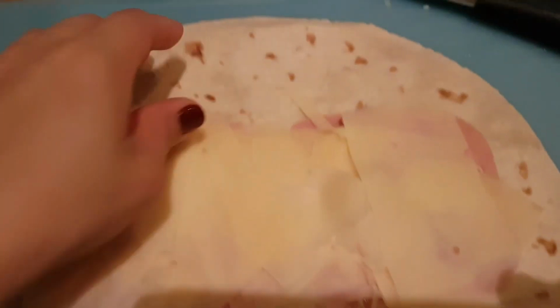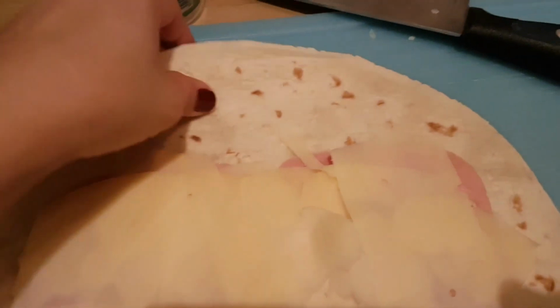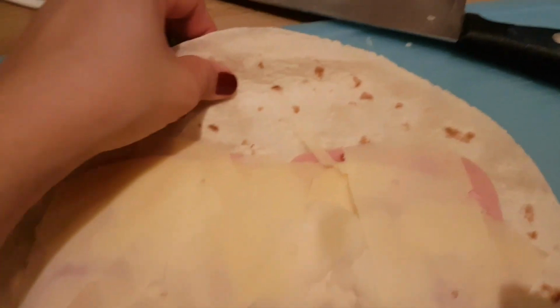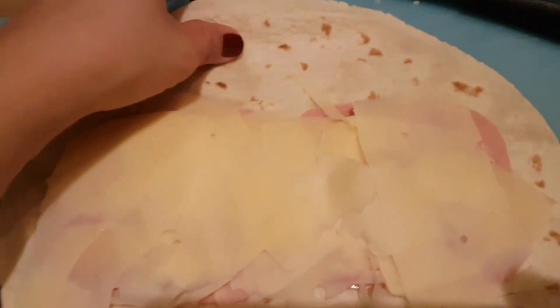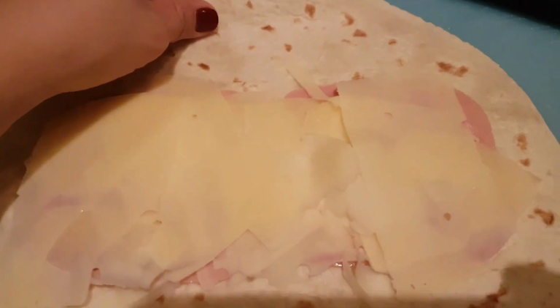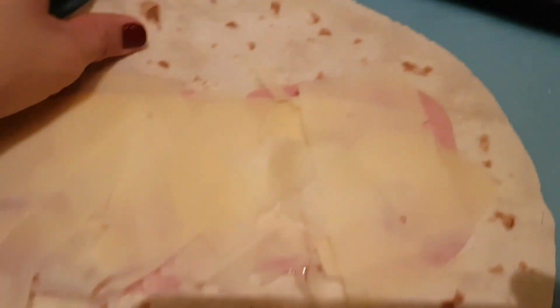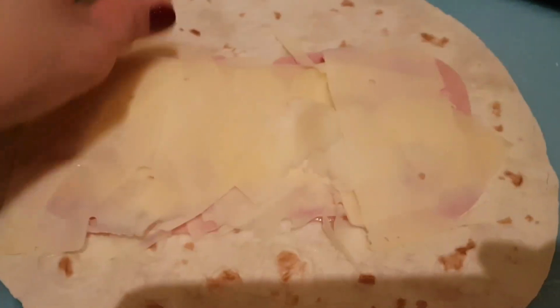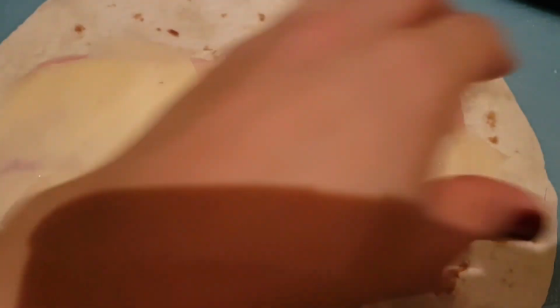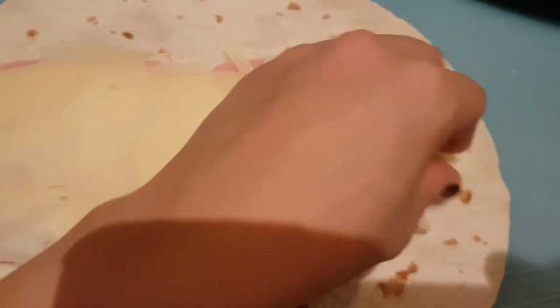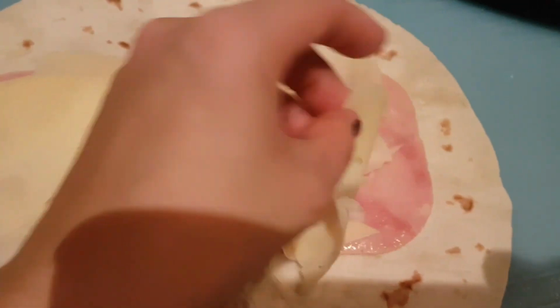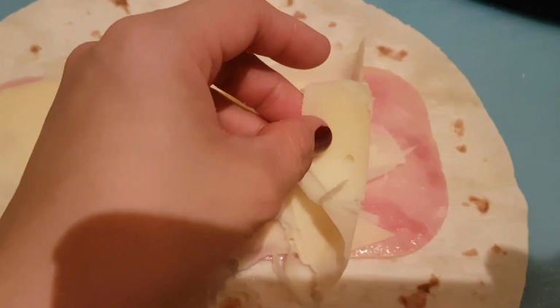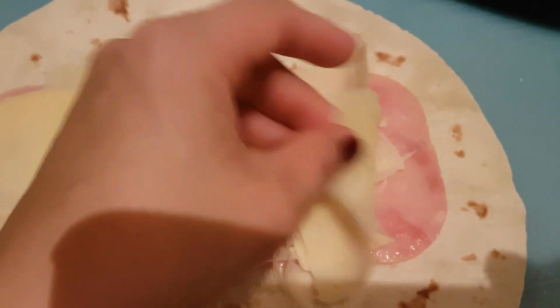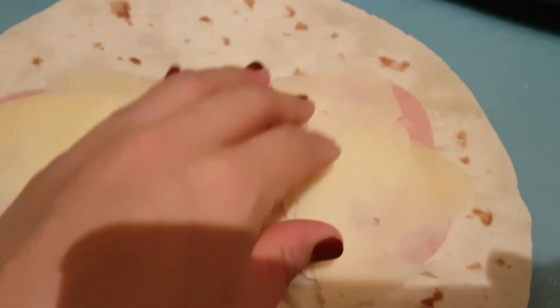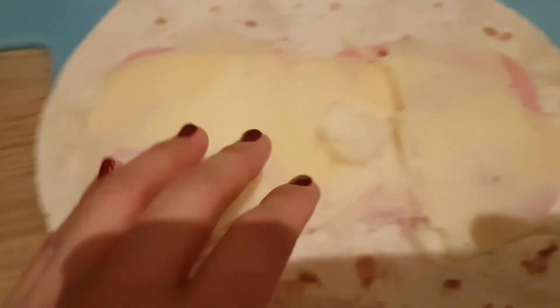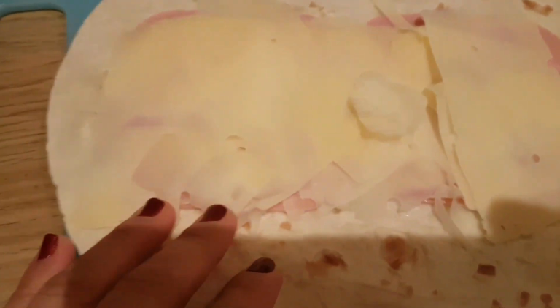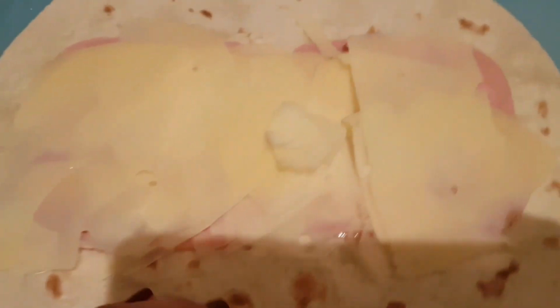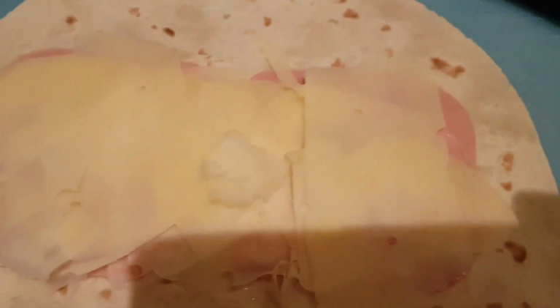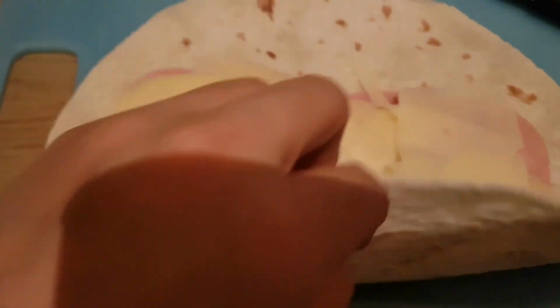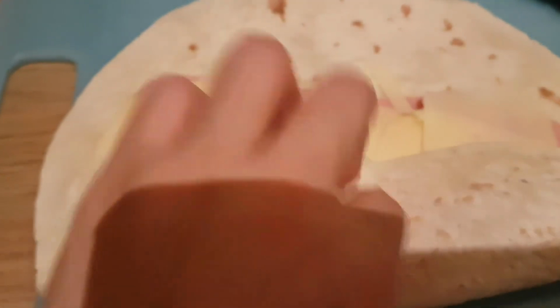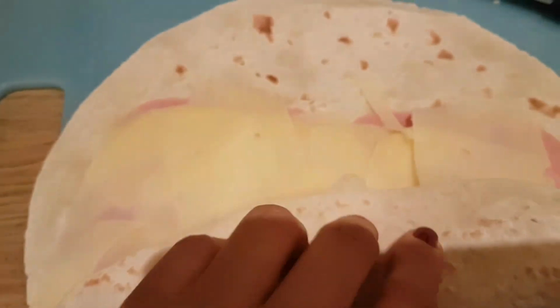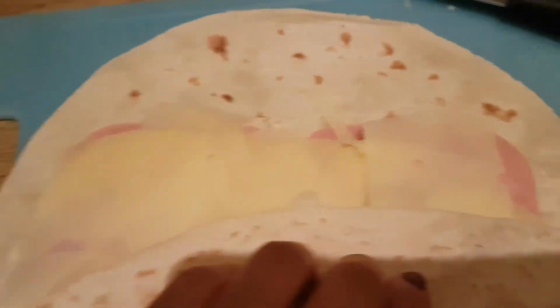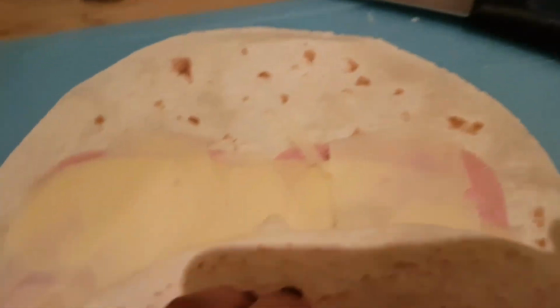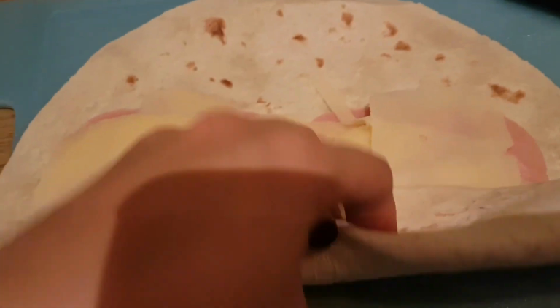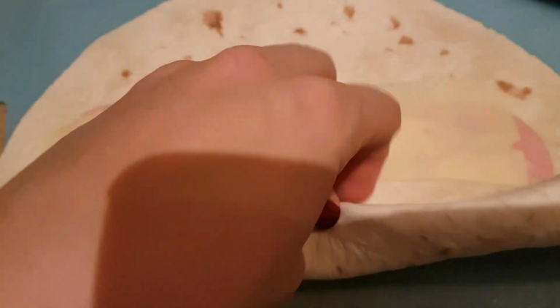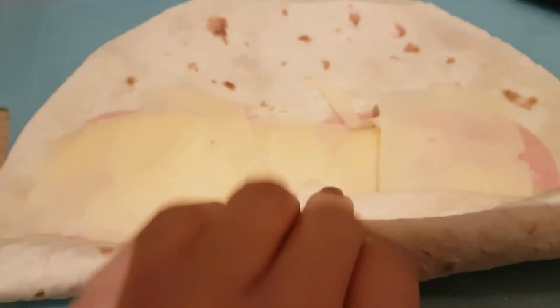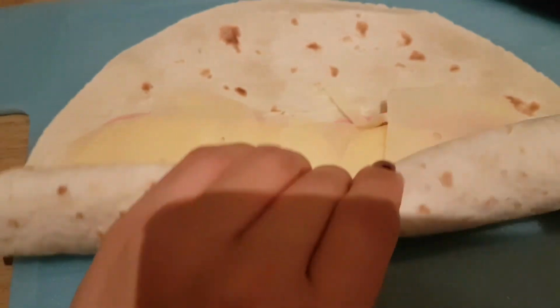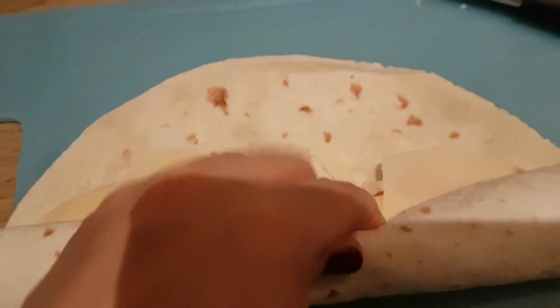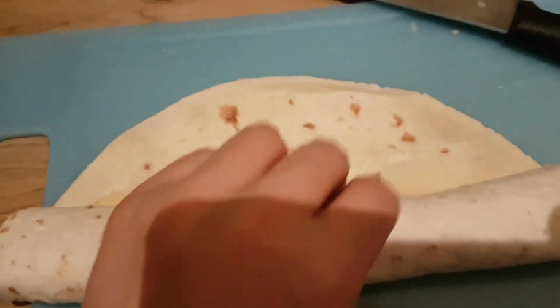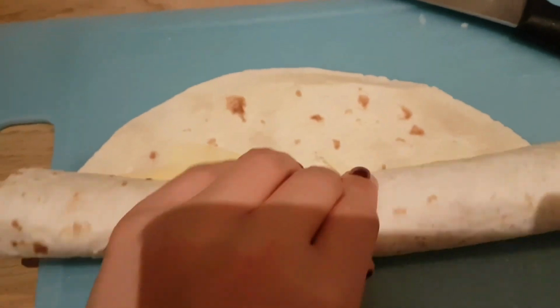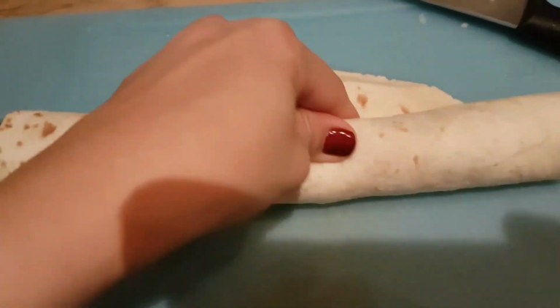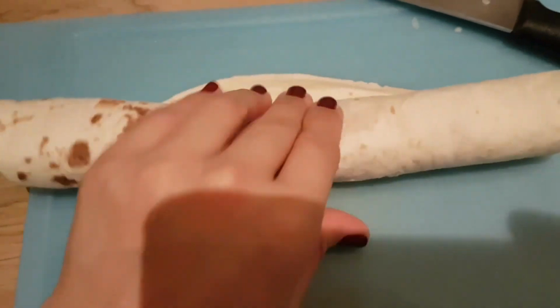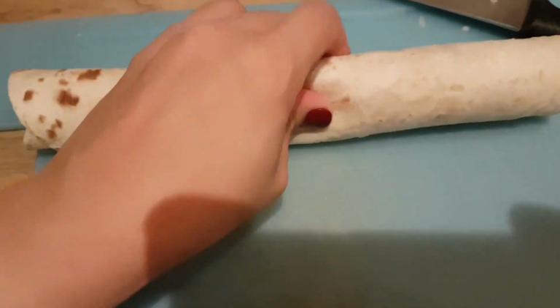Ganyan sya. May tortilla wrap. Tapos, meron sya rito ham and then may cheese sya. Then, ang gagawin natin, iro-roll natin sya. Ayan, ang dahan-dahan. Roll natin.